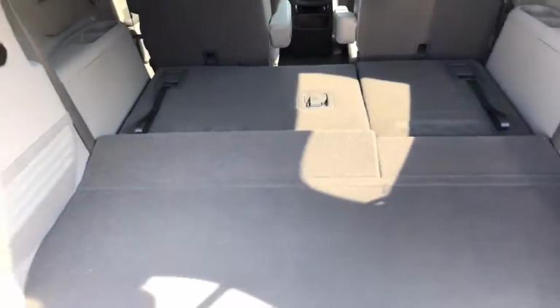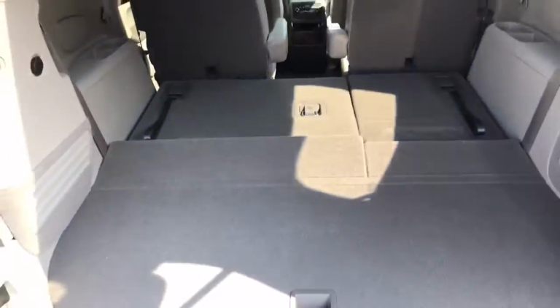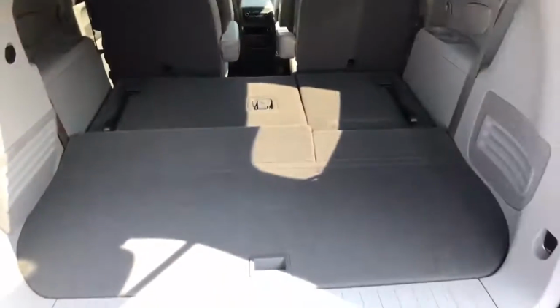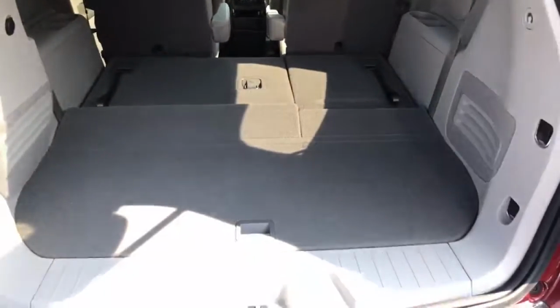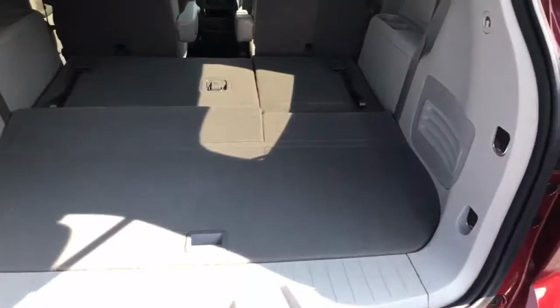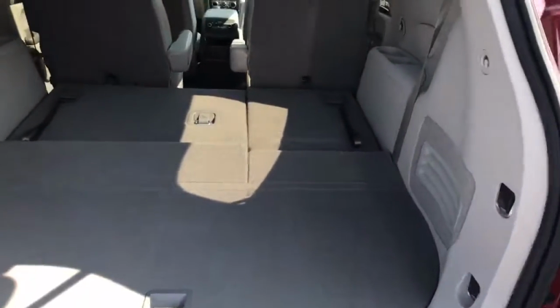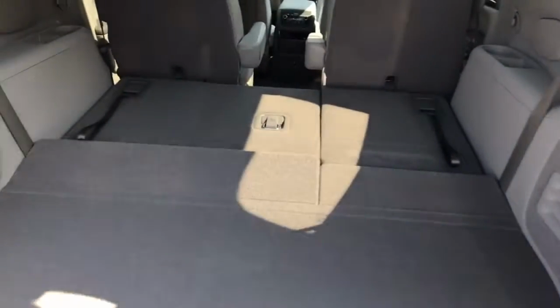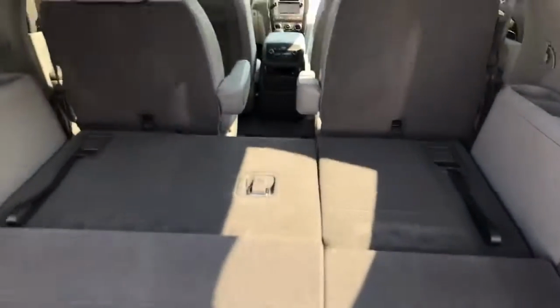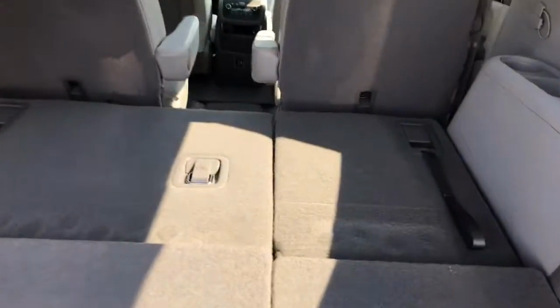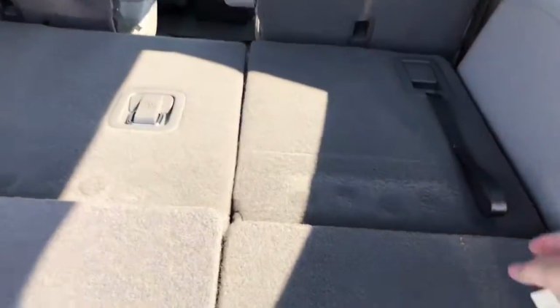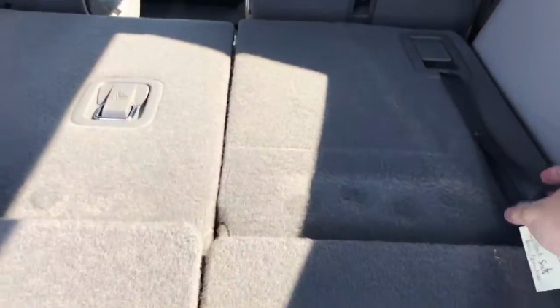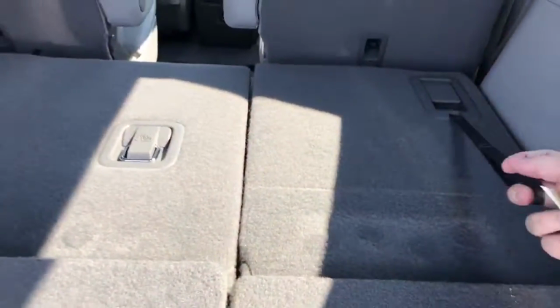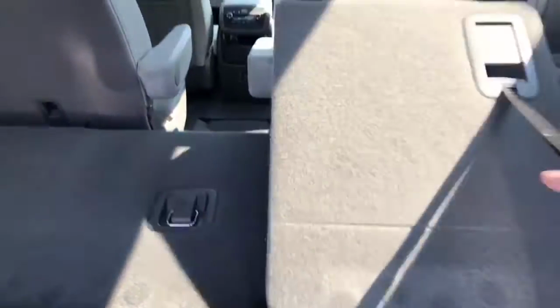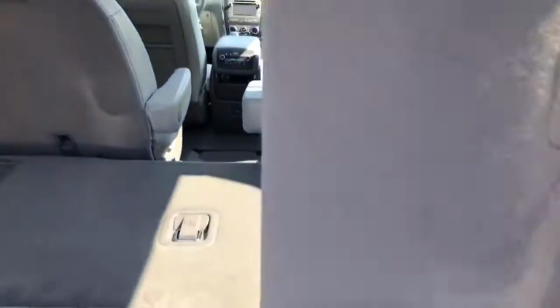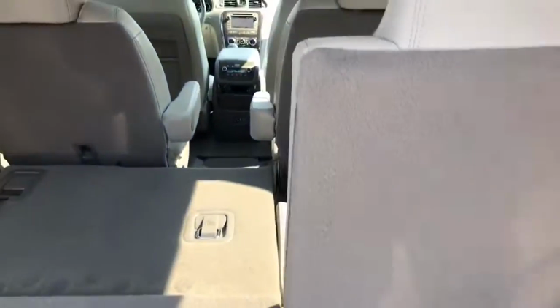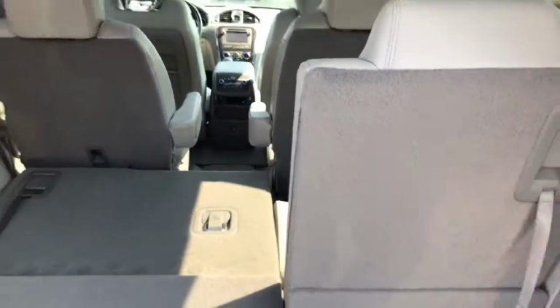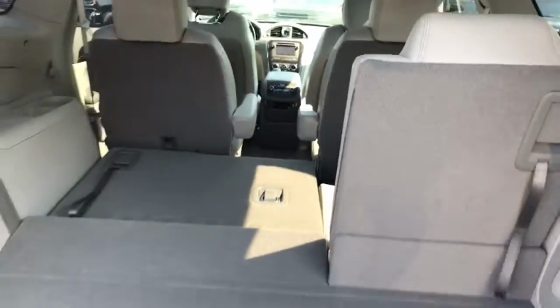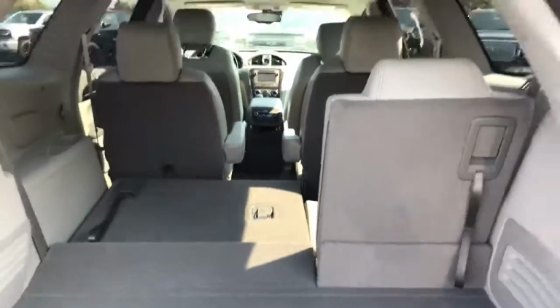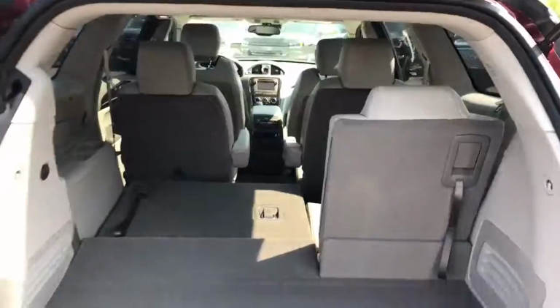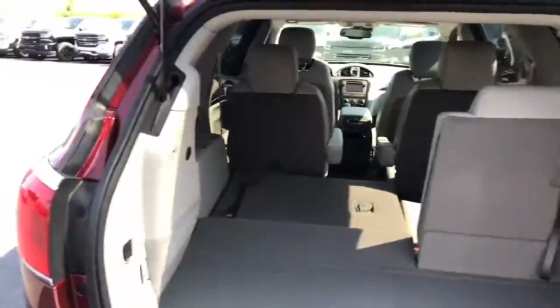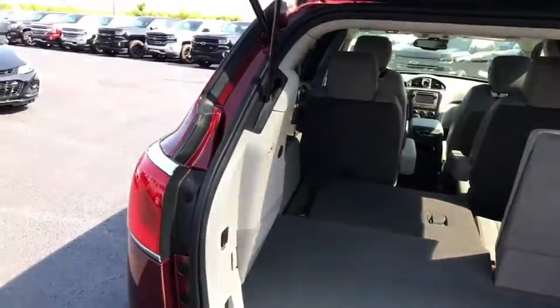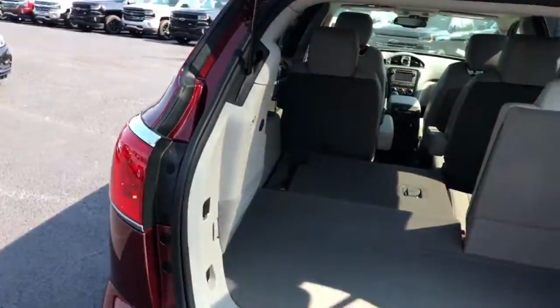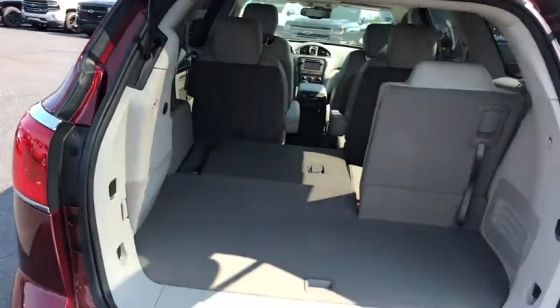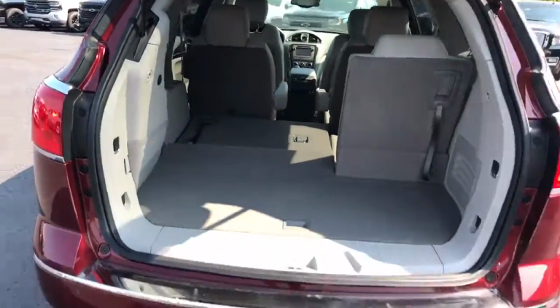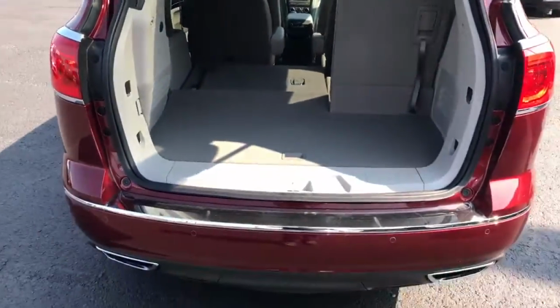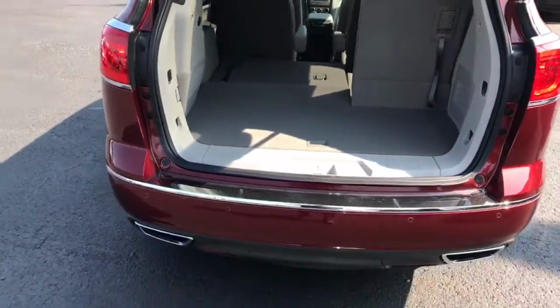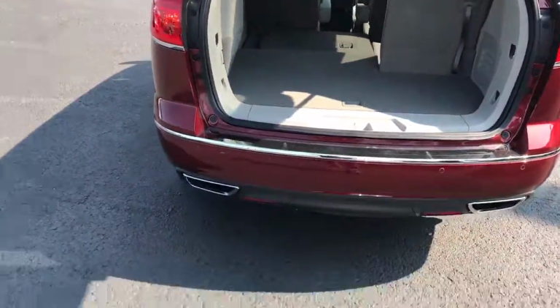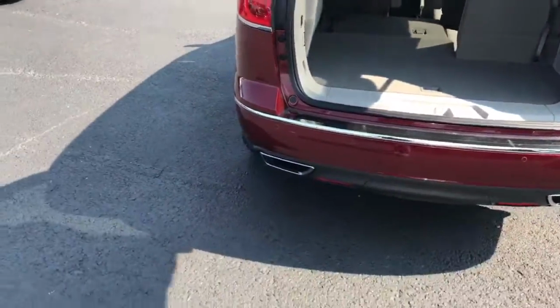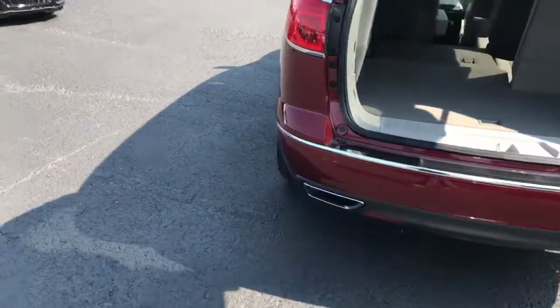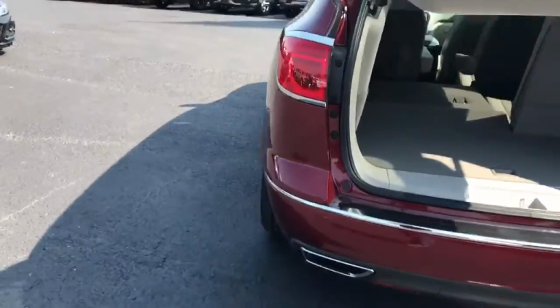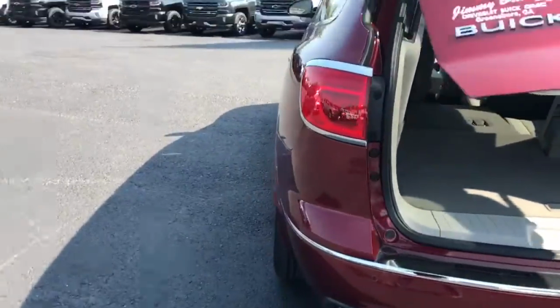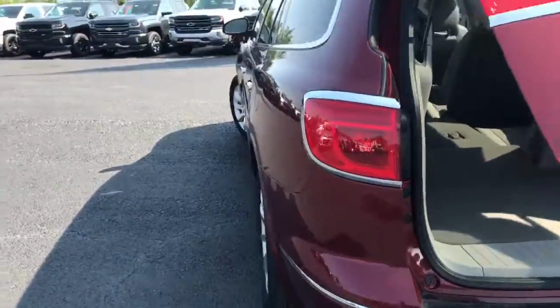I'm going to show you that you can lay both seats down — lays down flat. Seats also pop up real easy, just pull the handle and seats are right back up. Let's go into the inside to get a really good look at this beautiful interior.